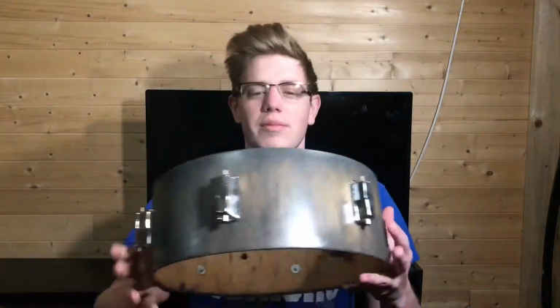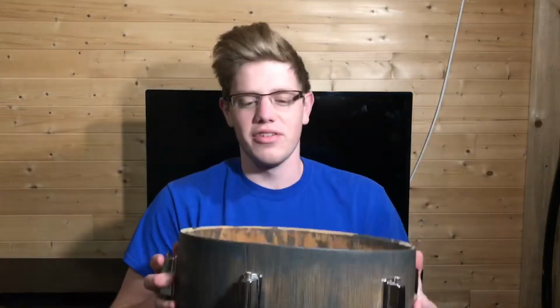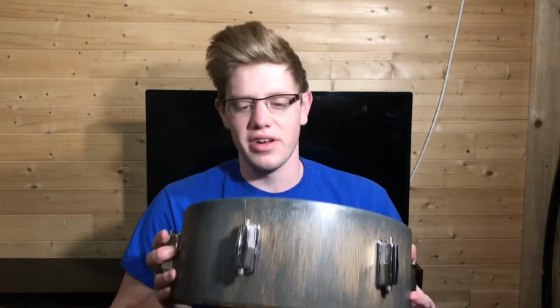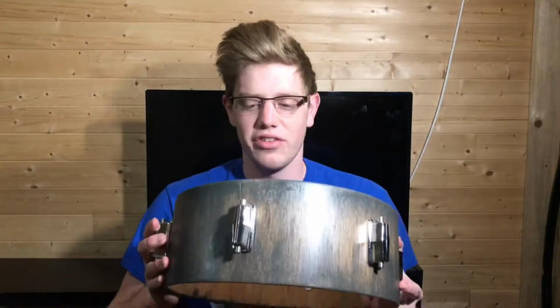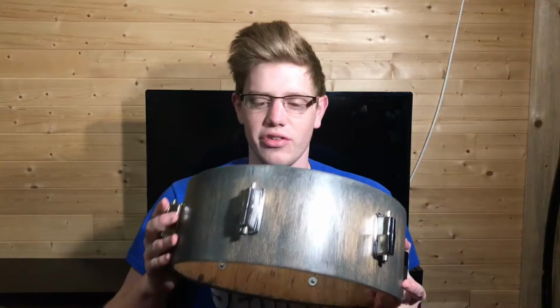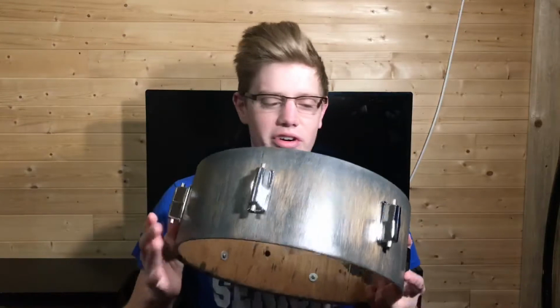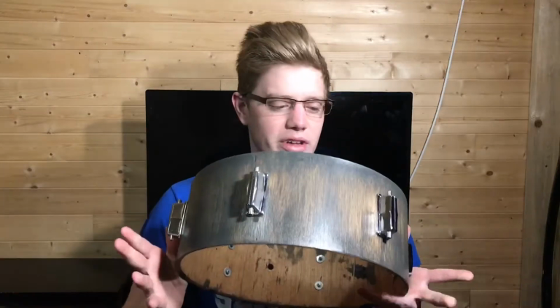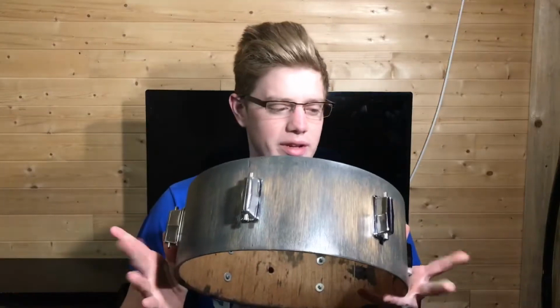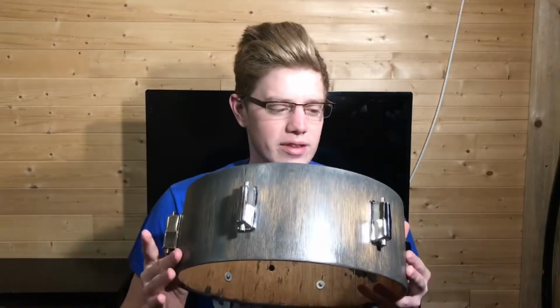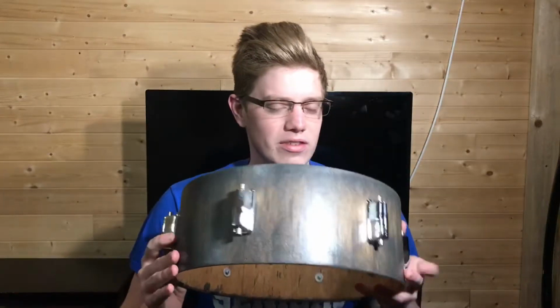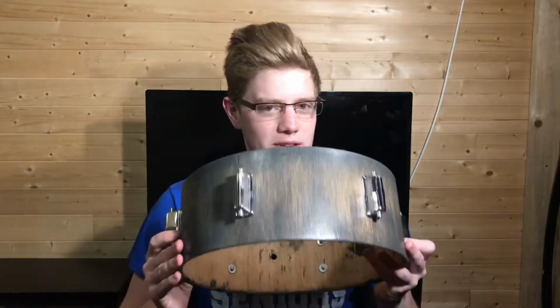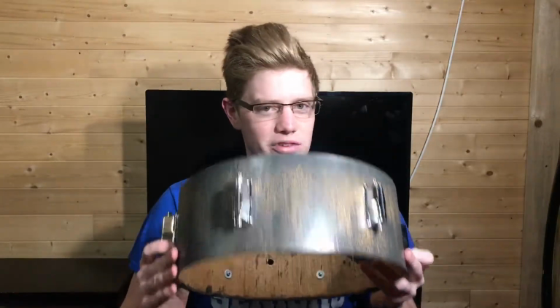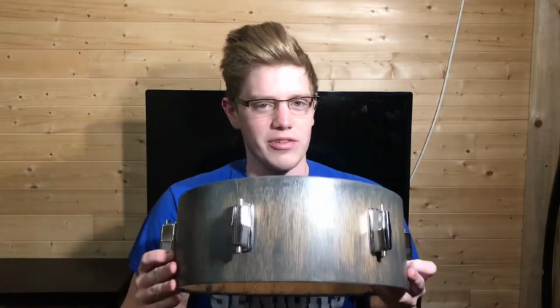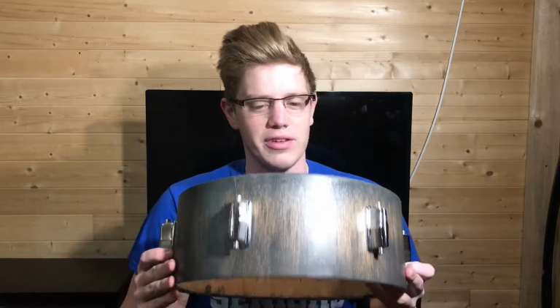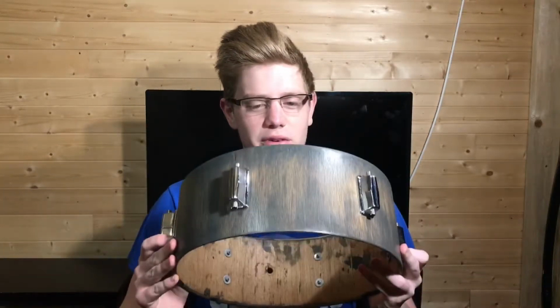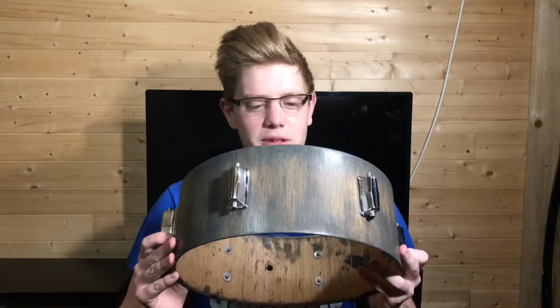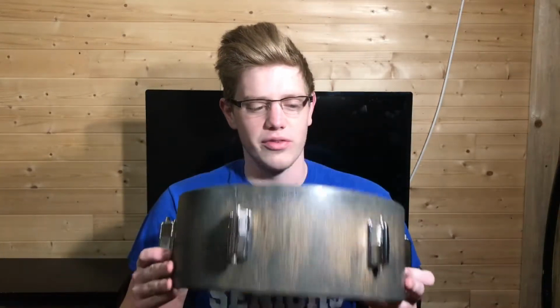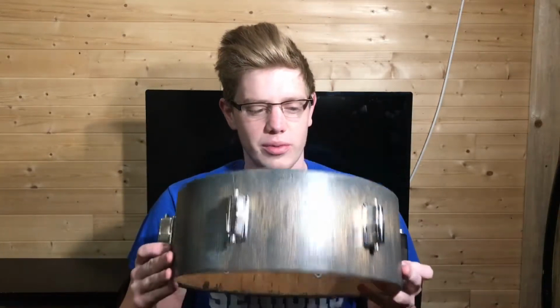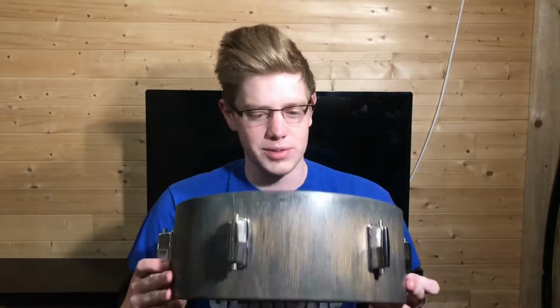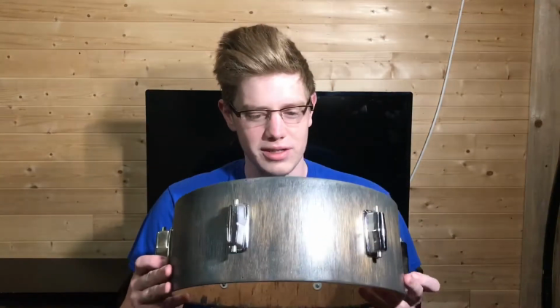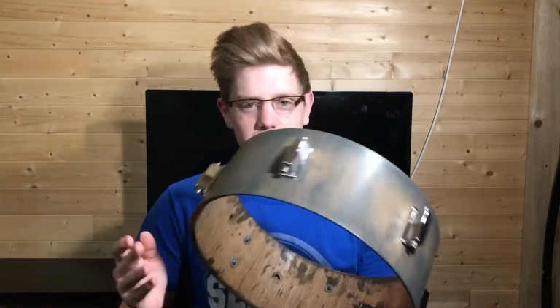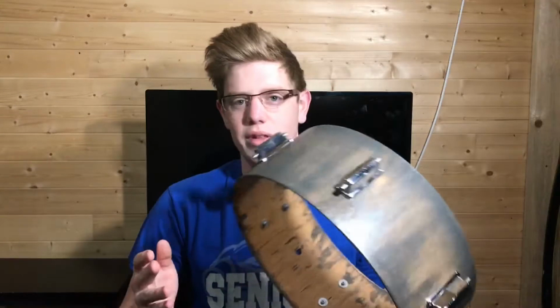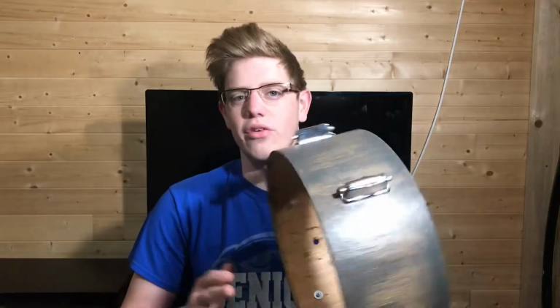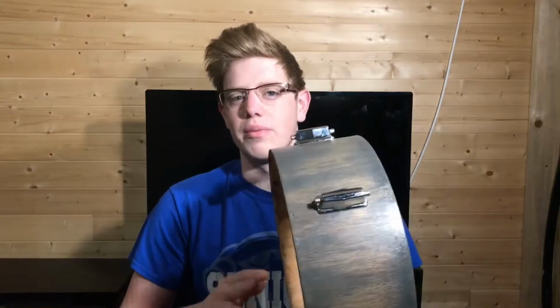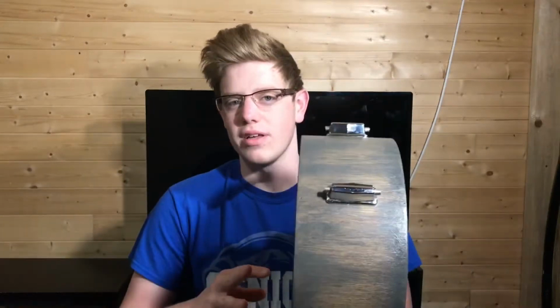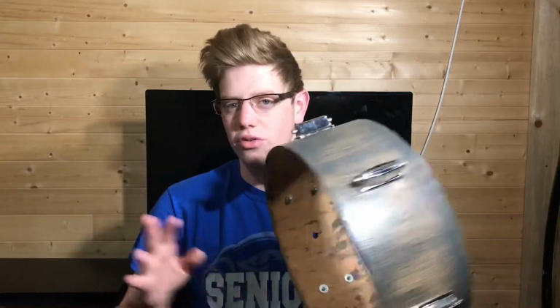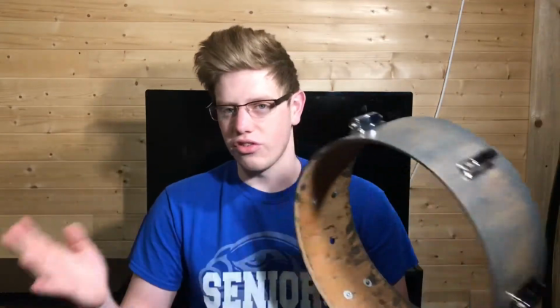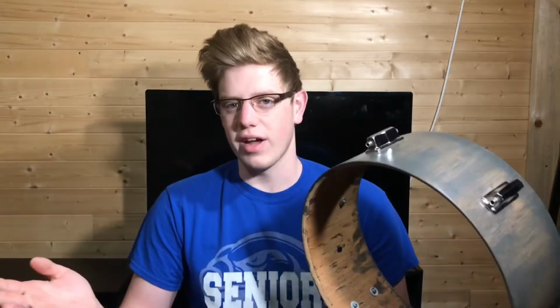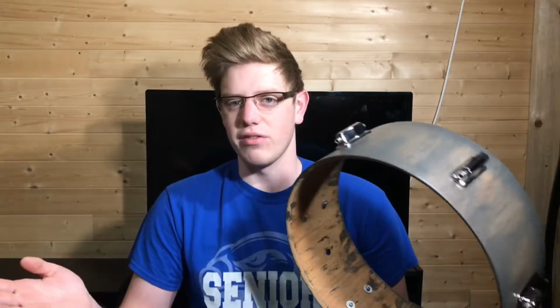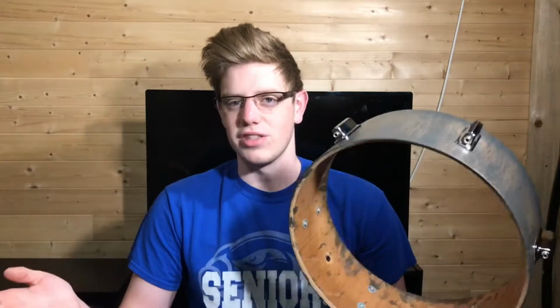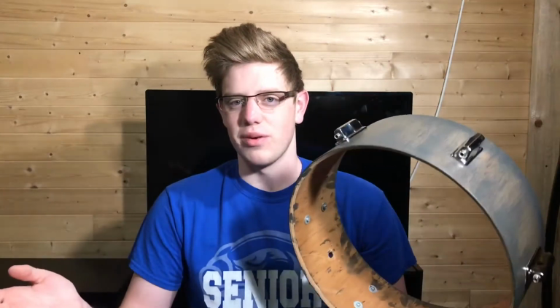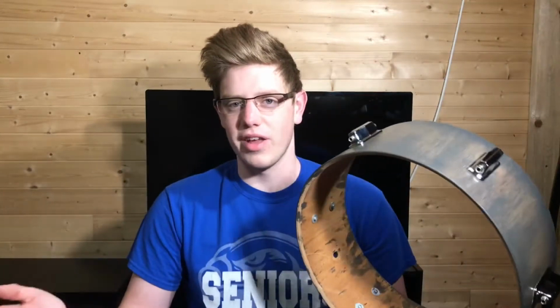You may notice I chose a darker color — that's because this drum set is going to be used for worship settings. I don't want a big, huge, distracting, flashy drum set.